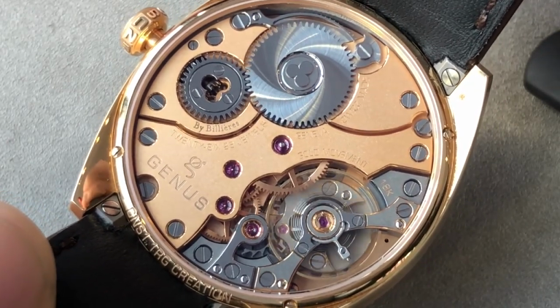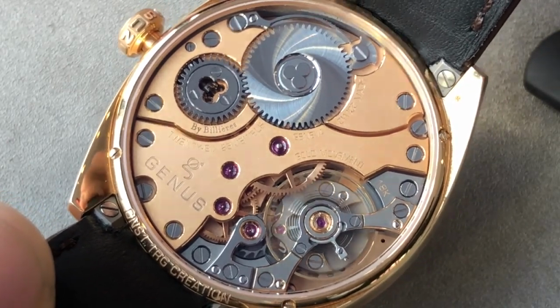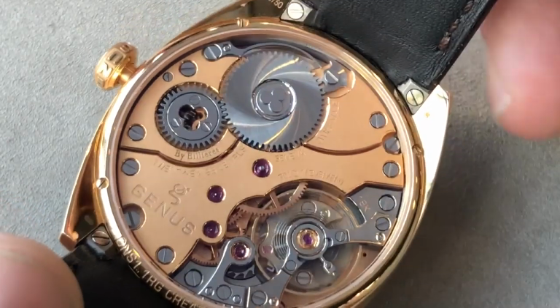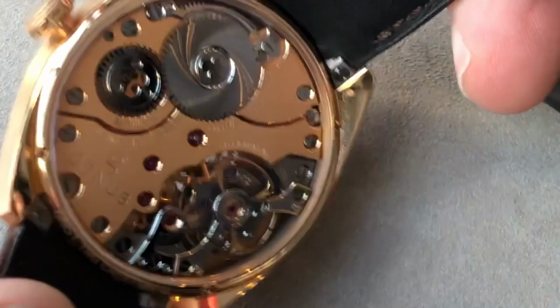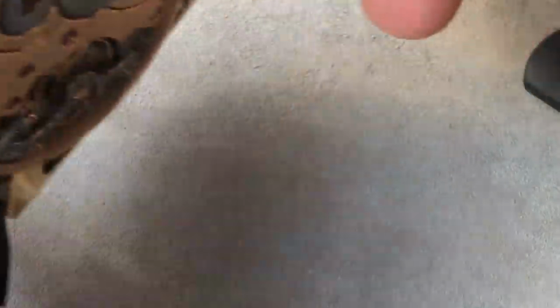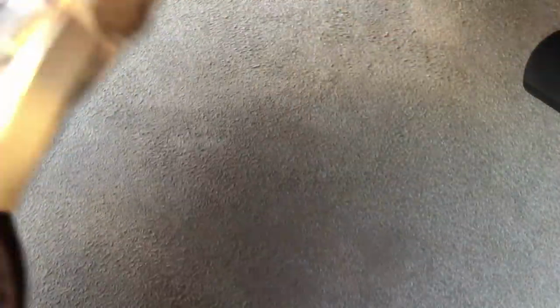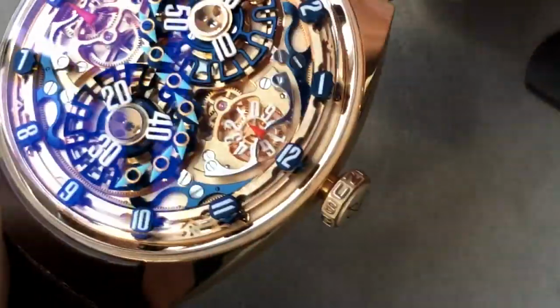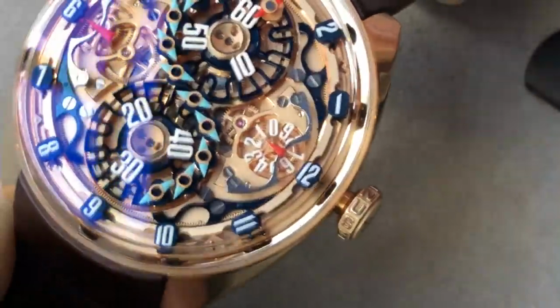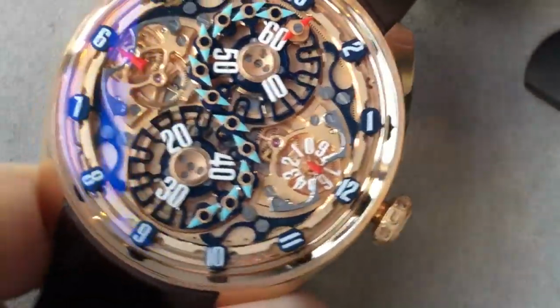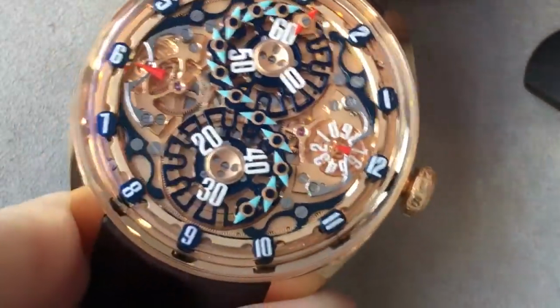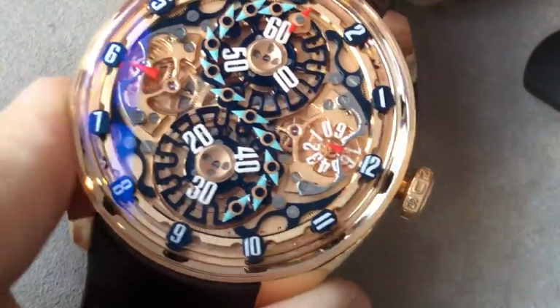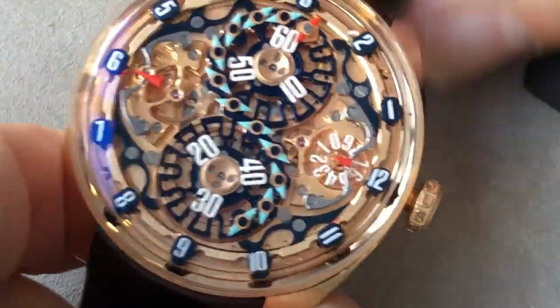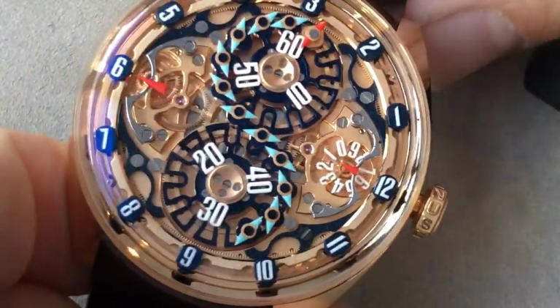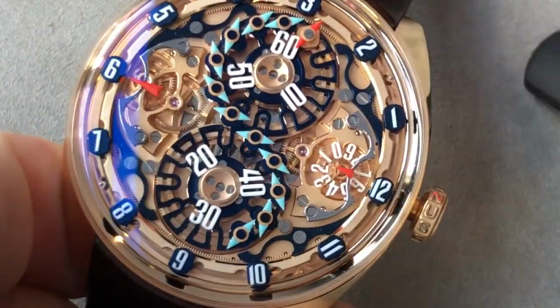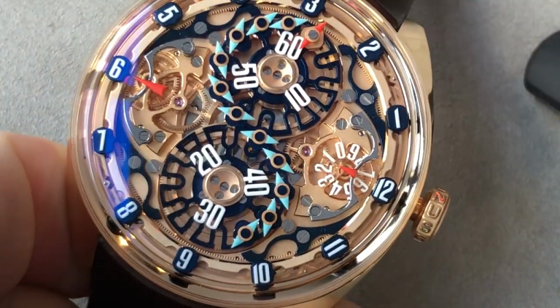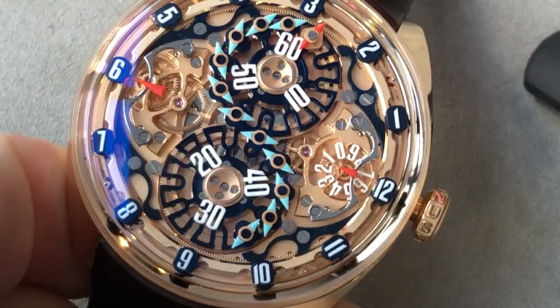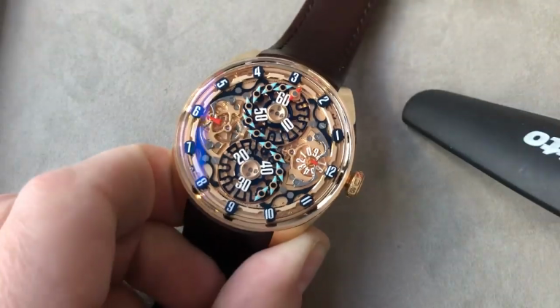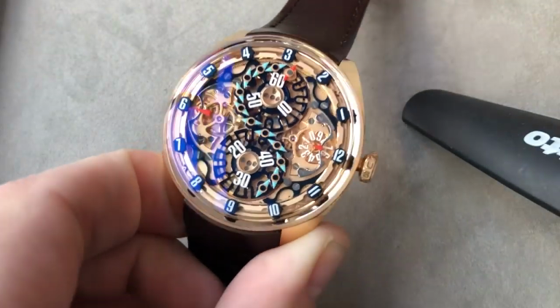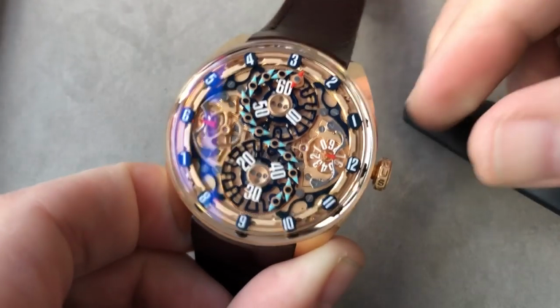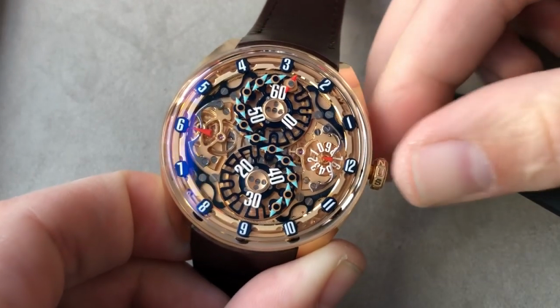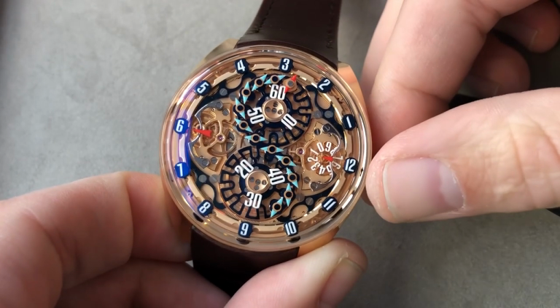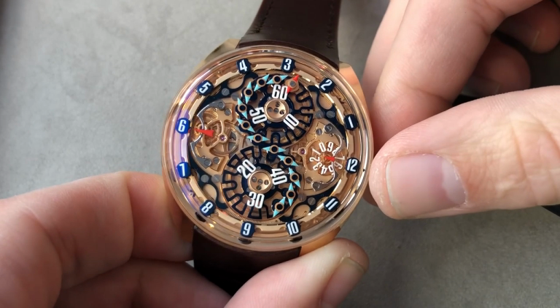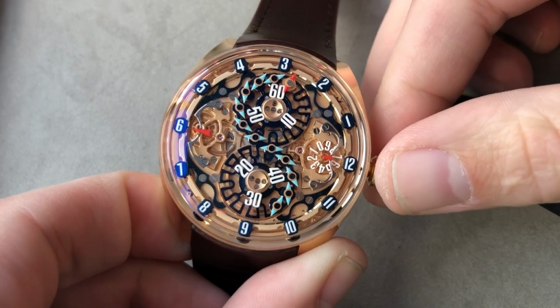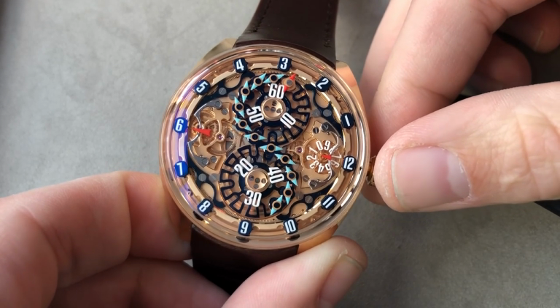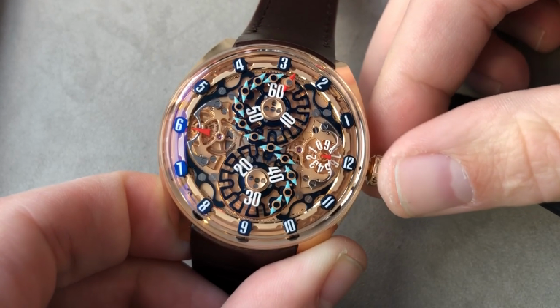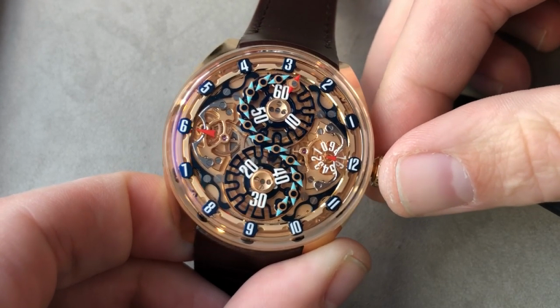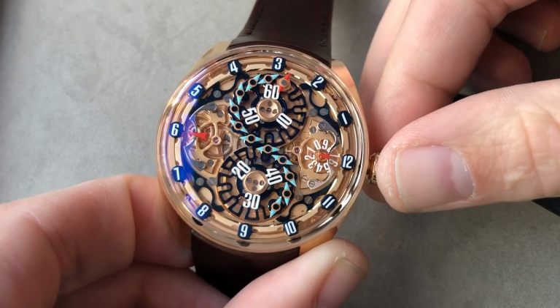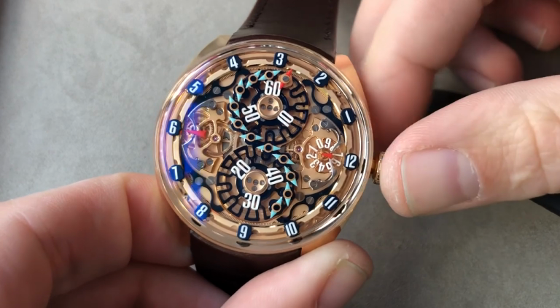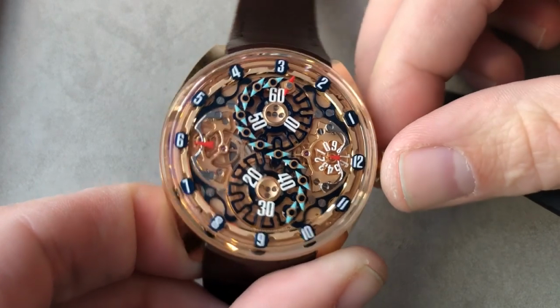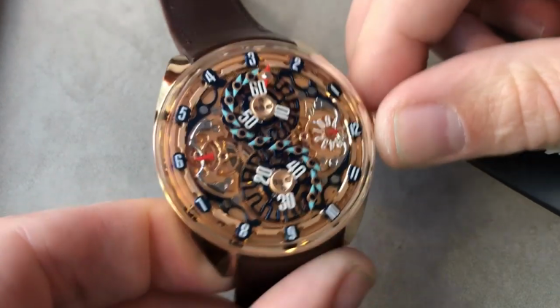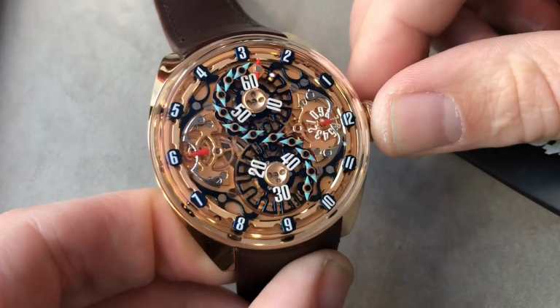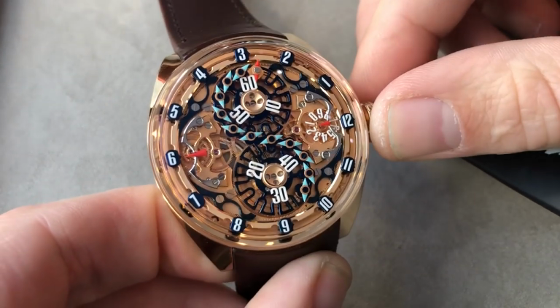The watch is beautiful in every regard, and though avant-garde in the fashion in which it displays time, this is a timepiece that is easy to love if you're a fan of traditional watchmaking. A small company run by enthusiasts, Genes is absolutely one of us.